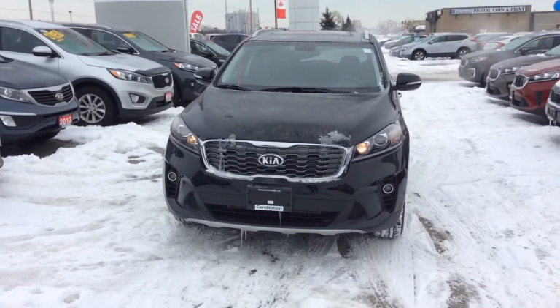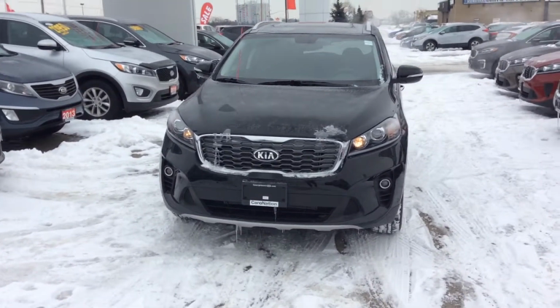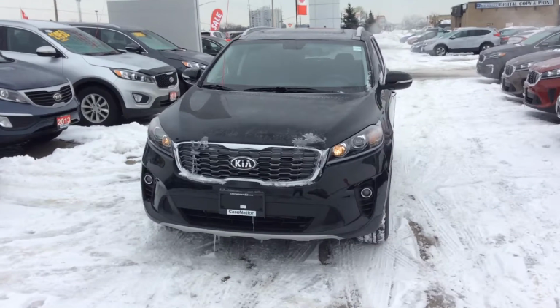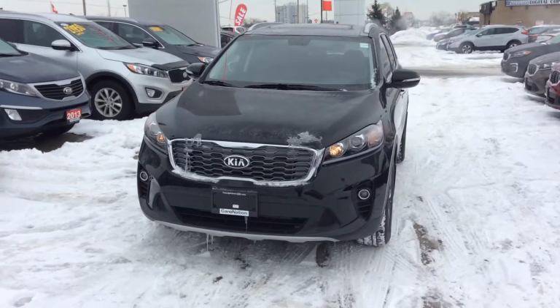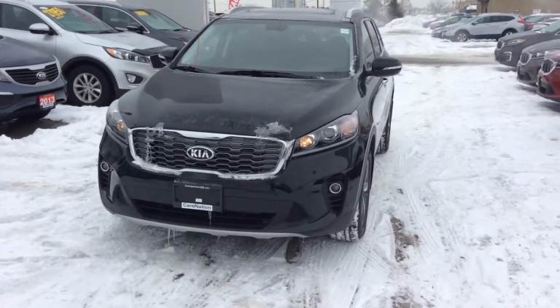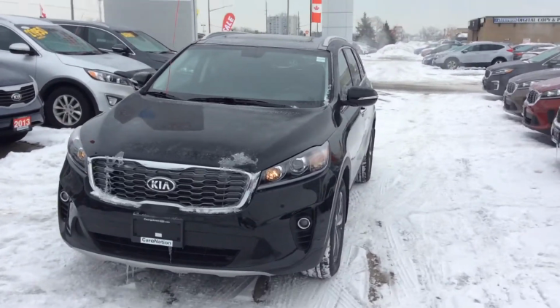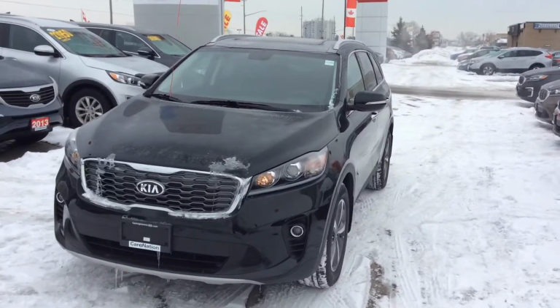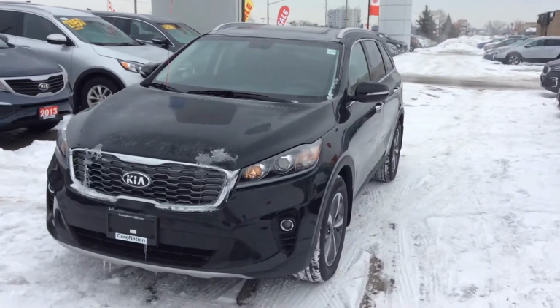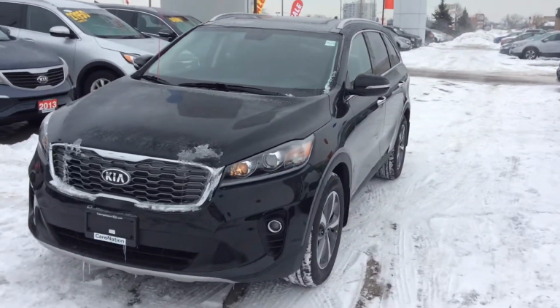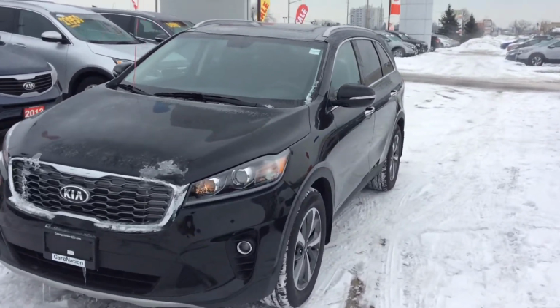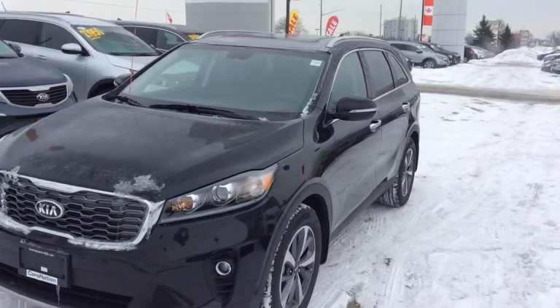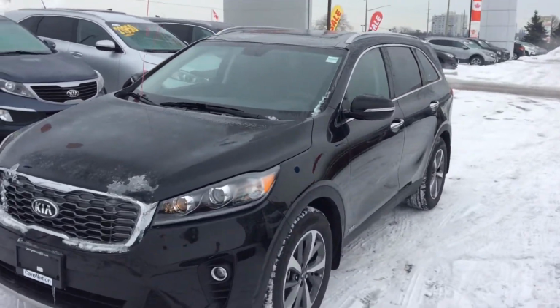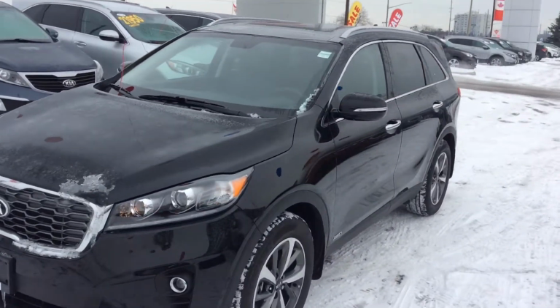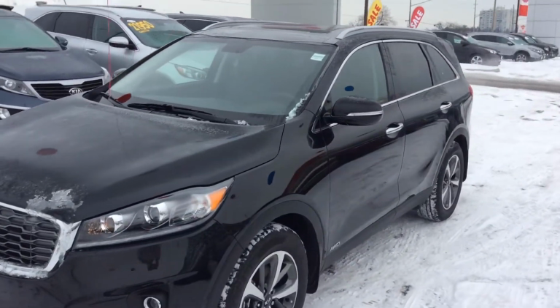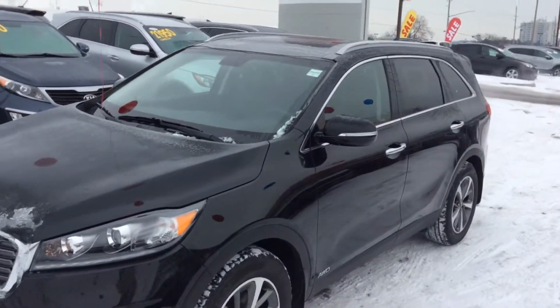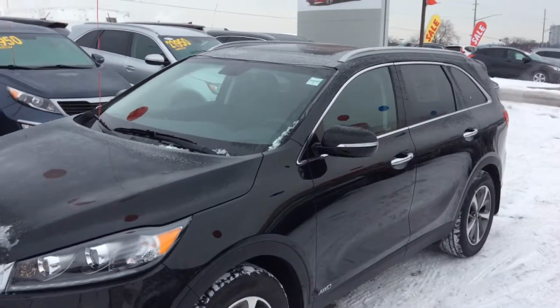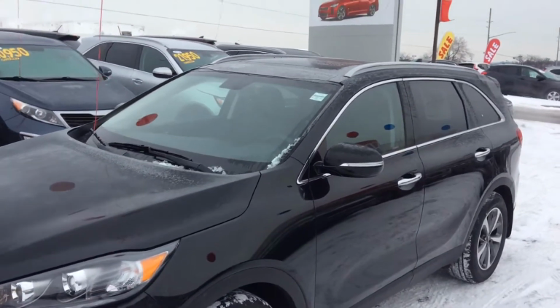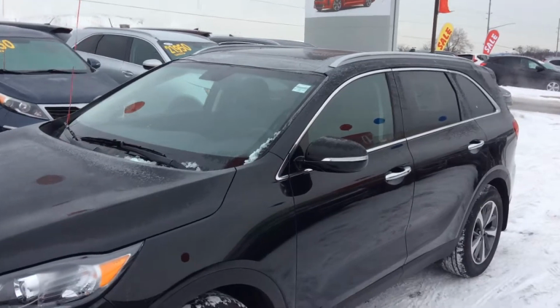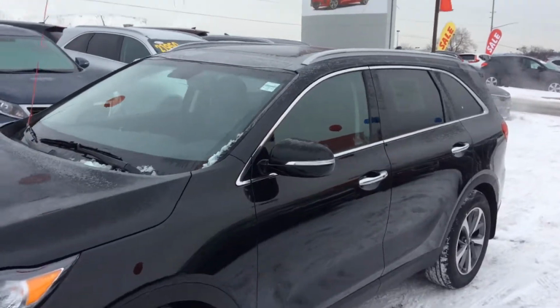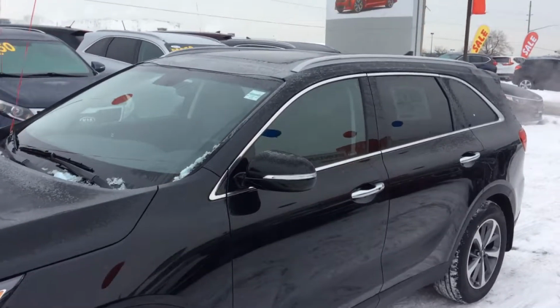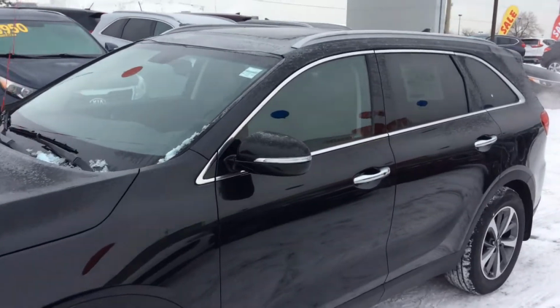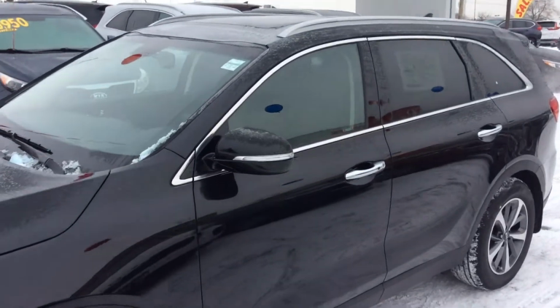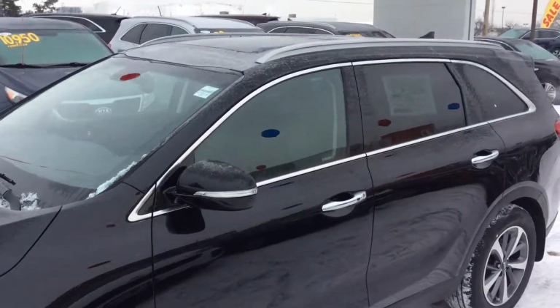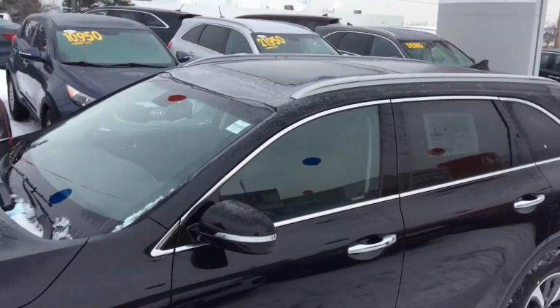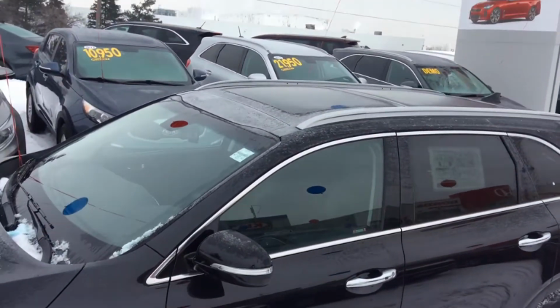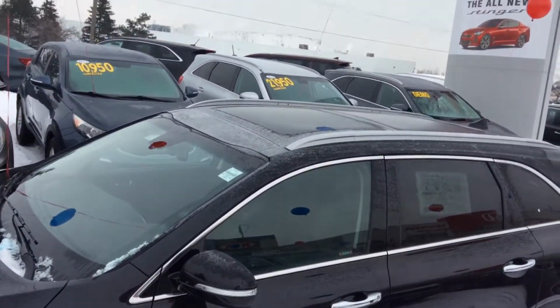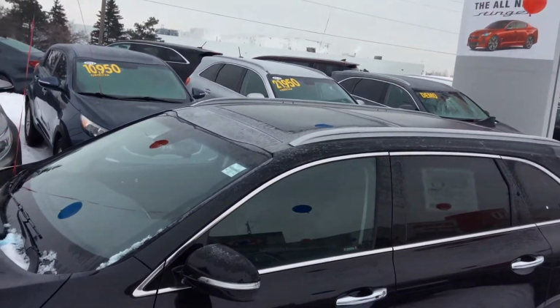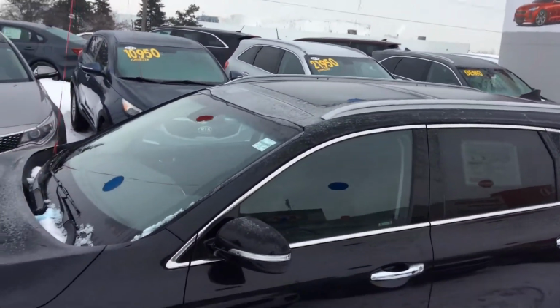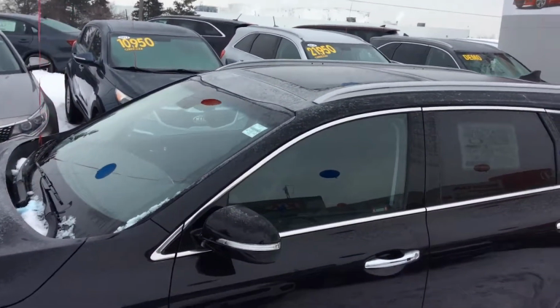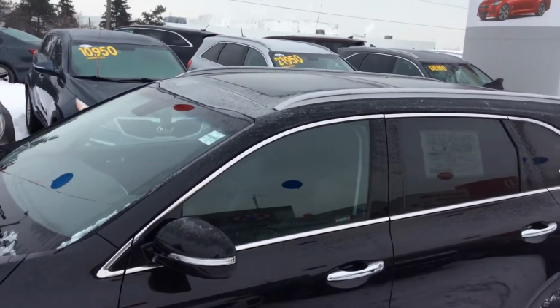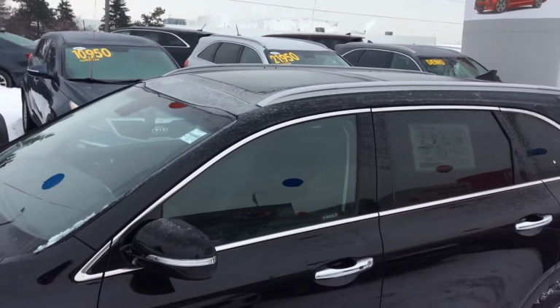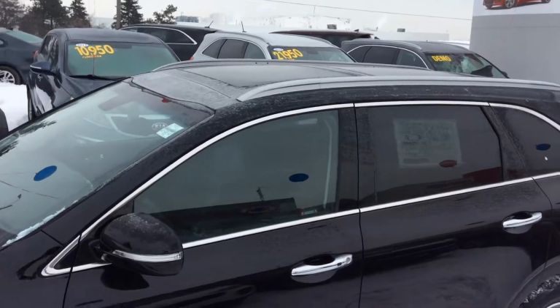As you can see, we have integrated turning signals into the side mirrors. It also has a beautiful panoramic sunroof with stunning rails.